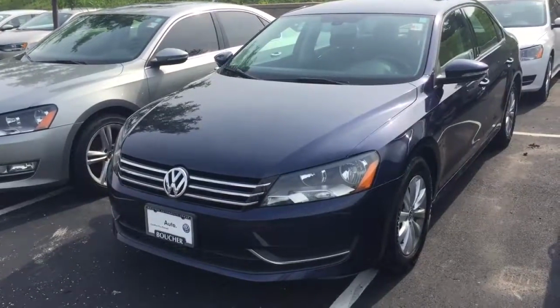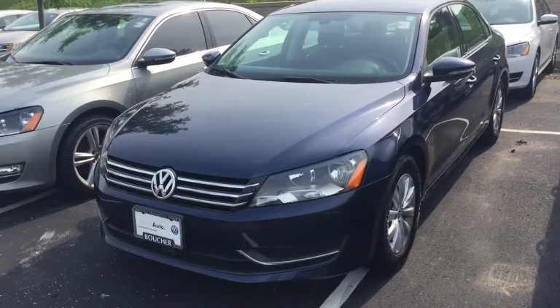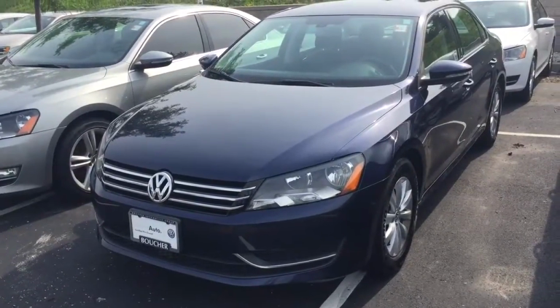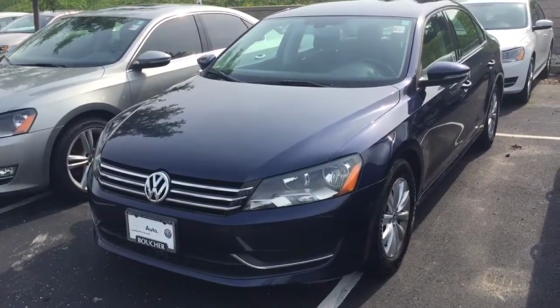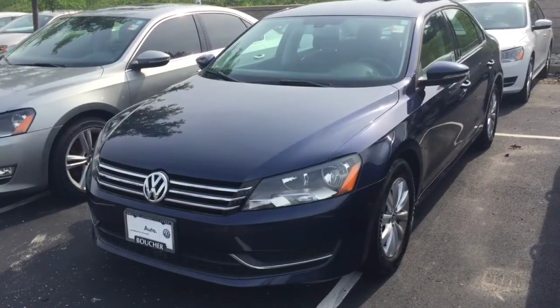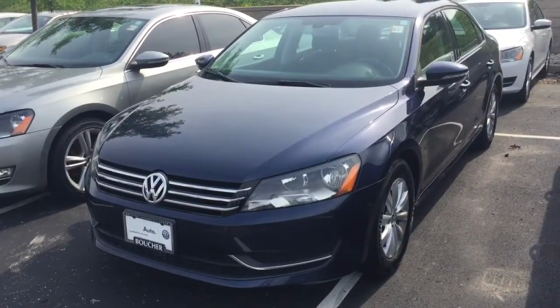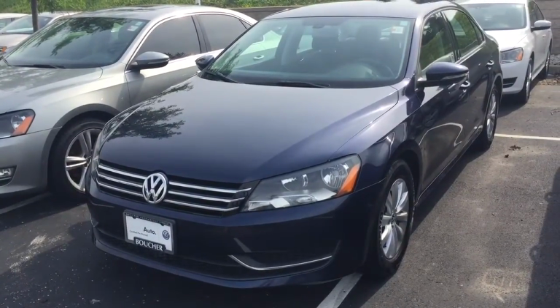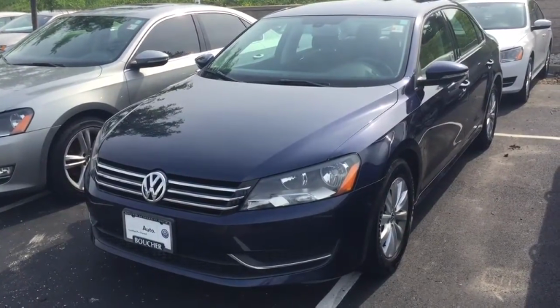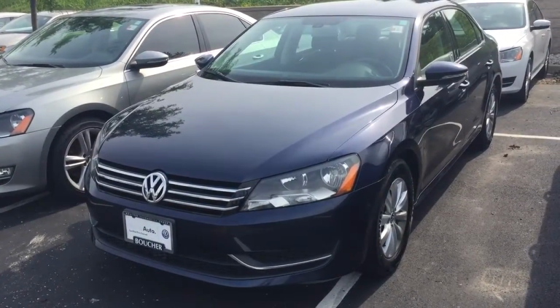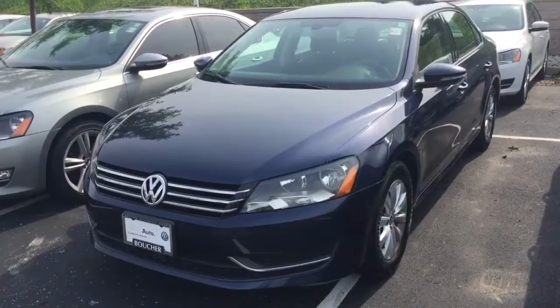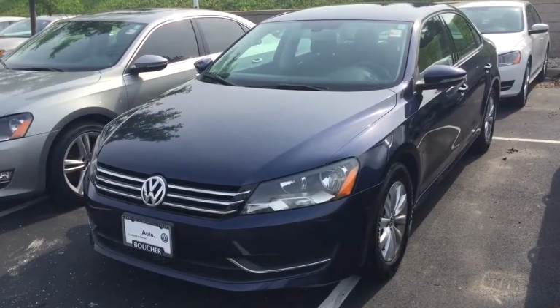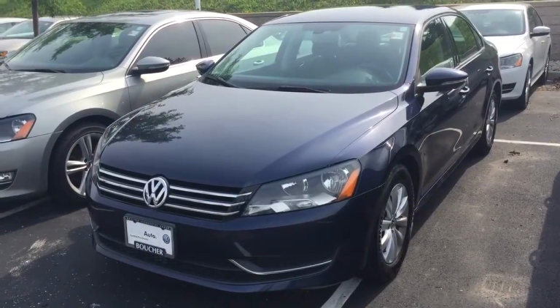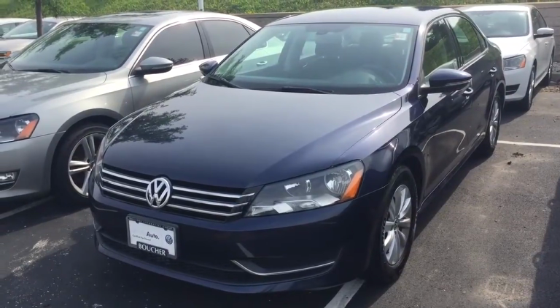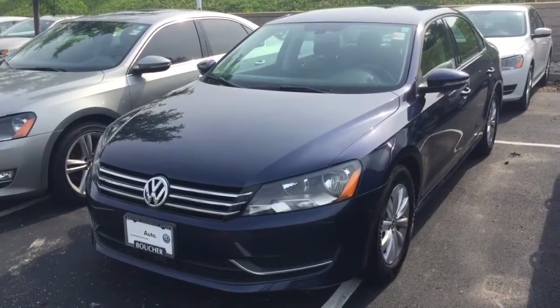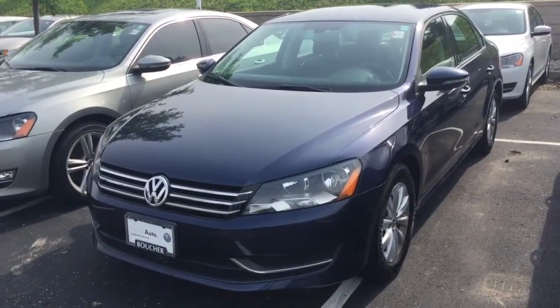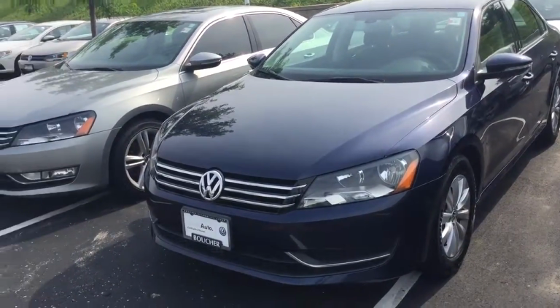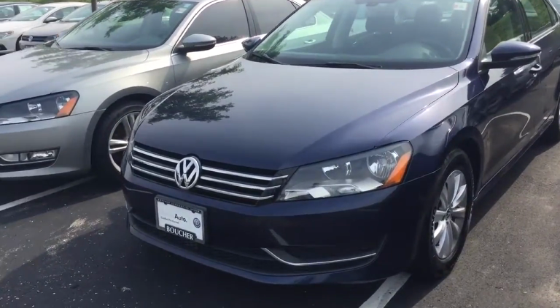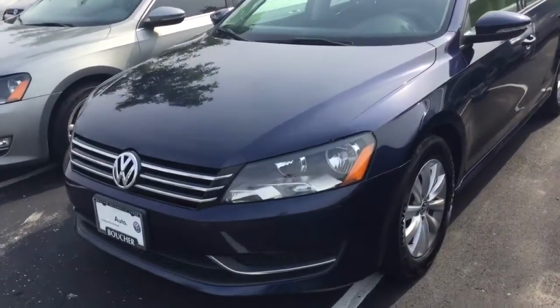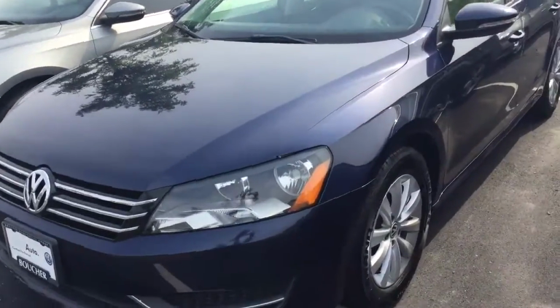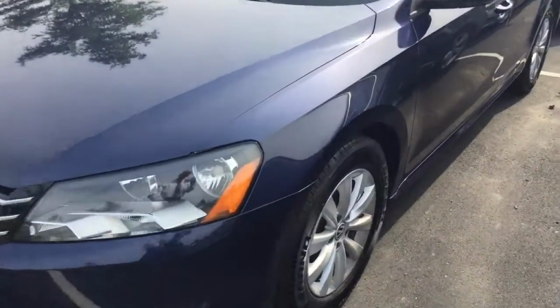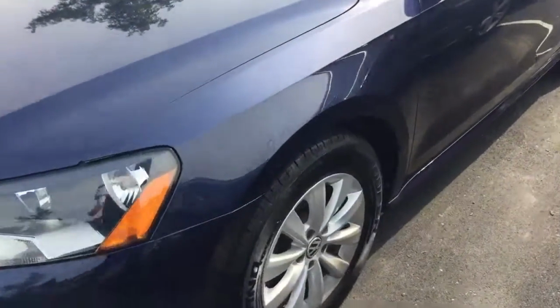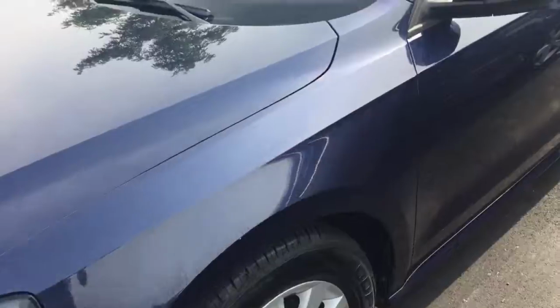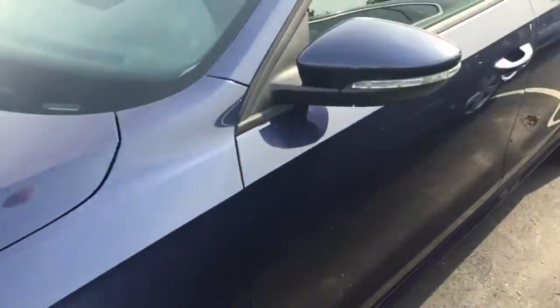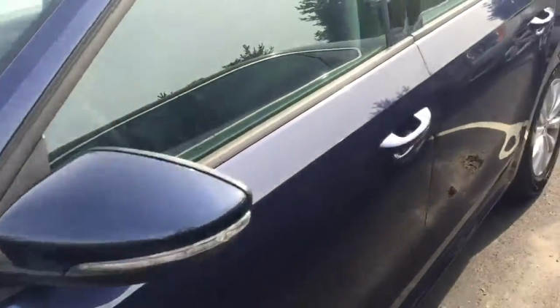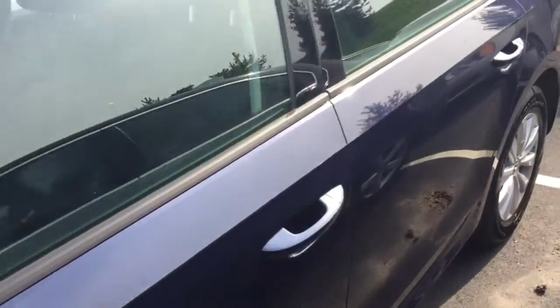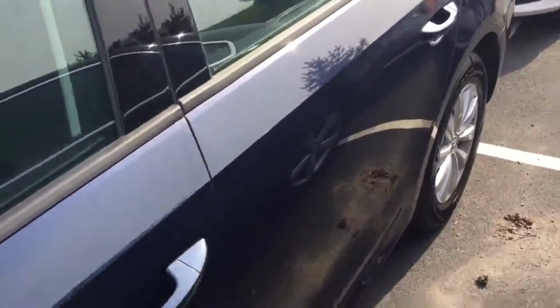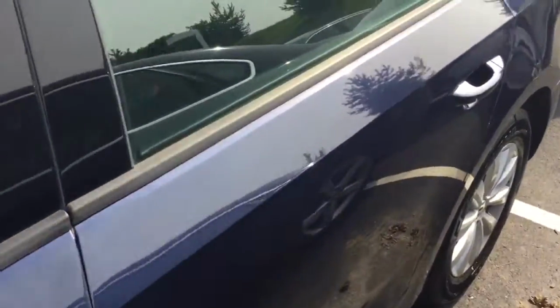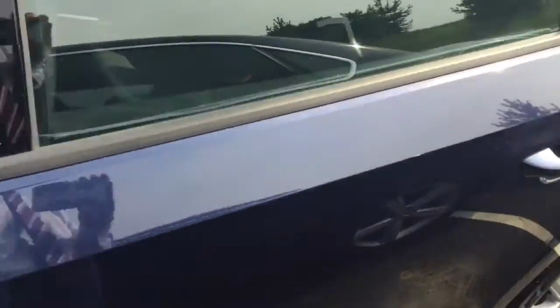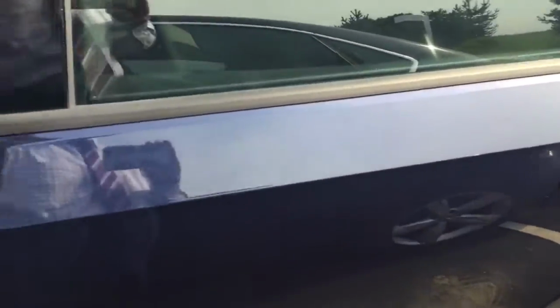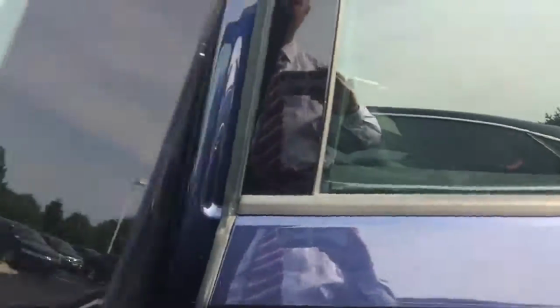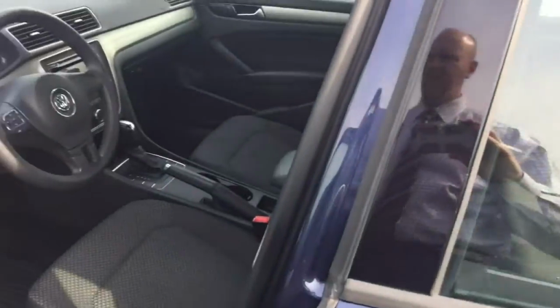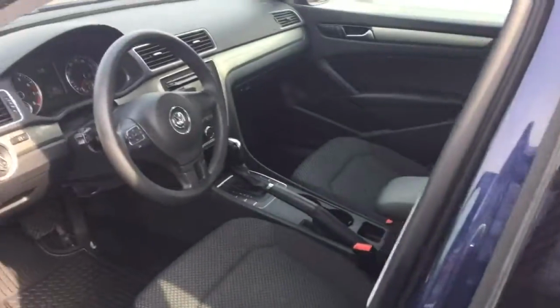Here's our 2012 Passat. It's an S model. It has some nice options on it — it's got alloy wheels. These used to come with steel wheels with hubcaps, but now they've got alloys.